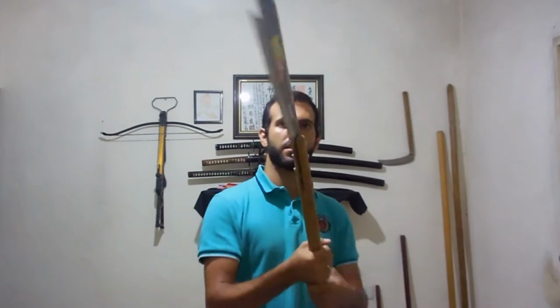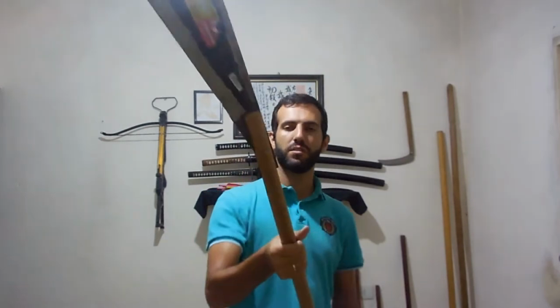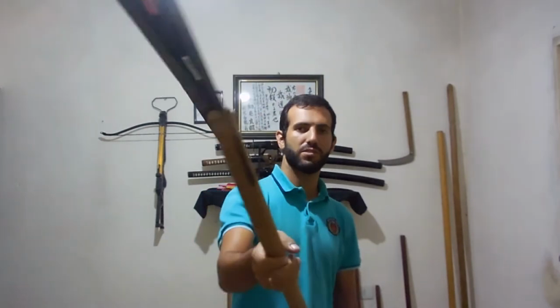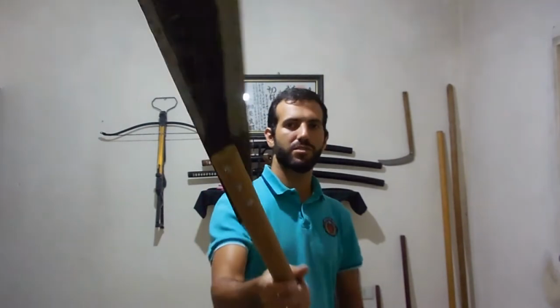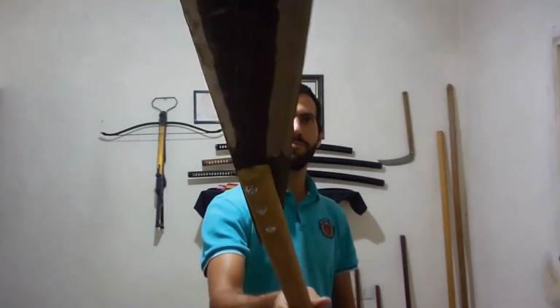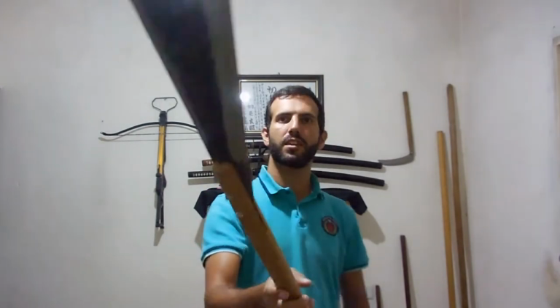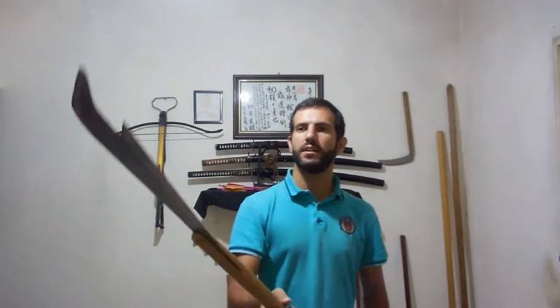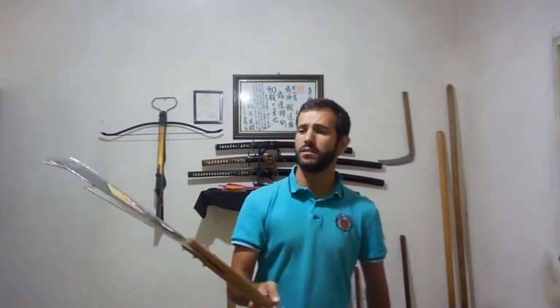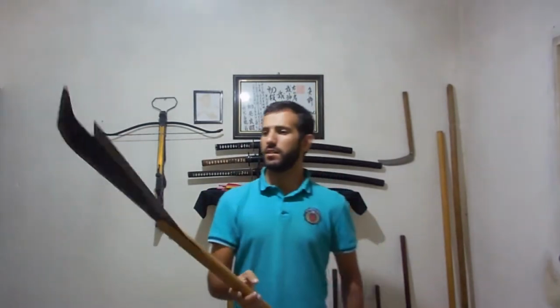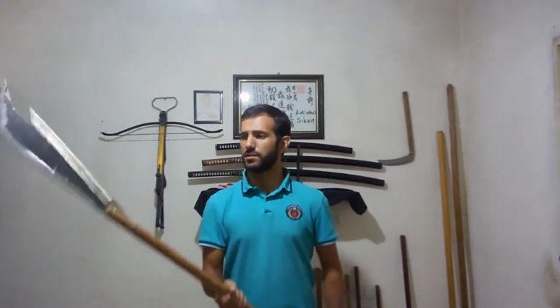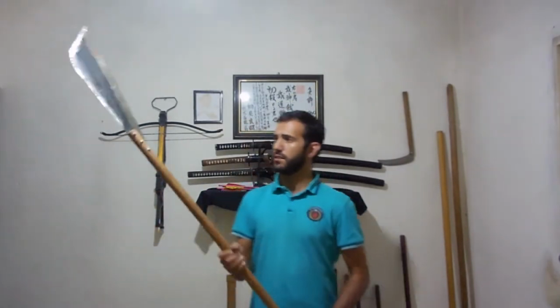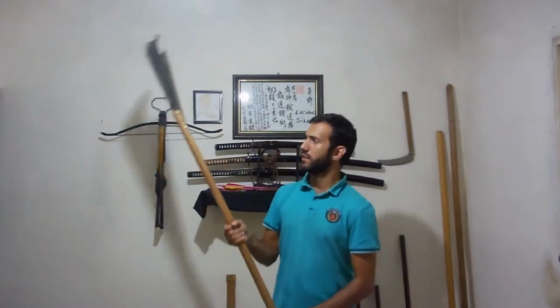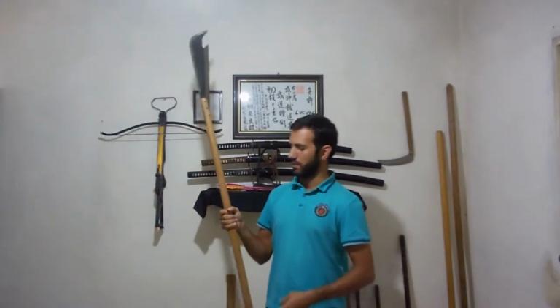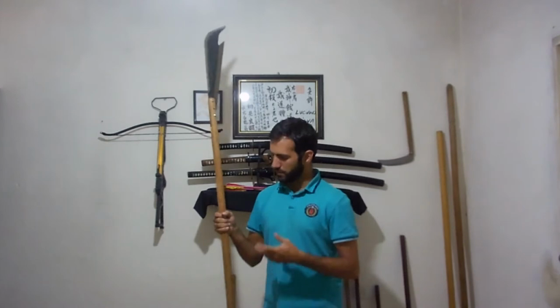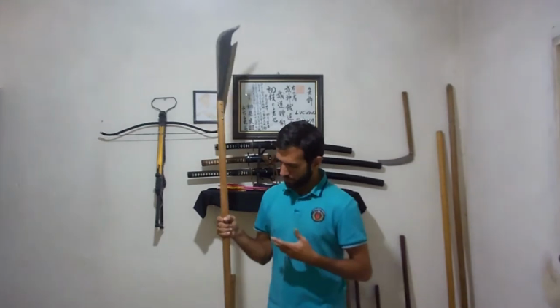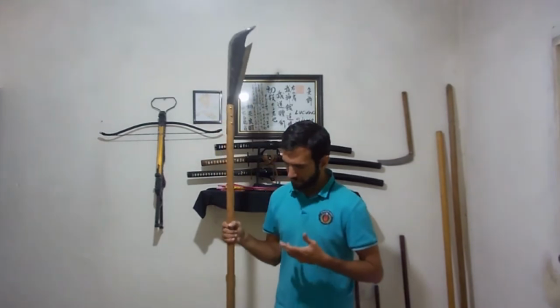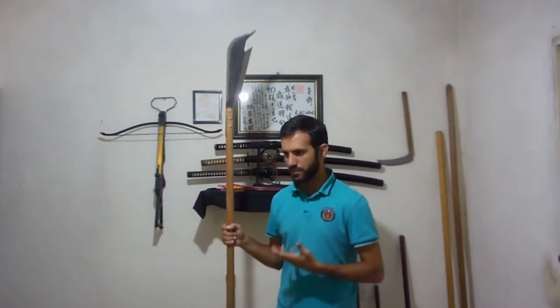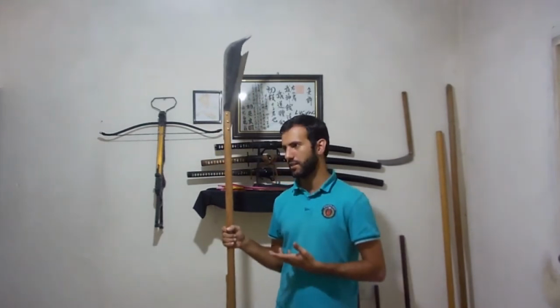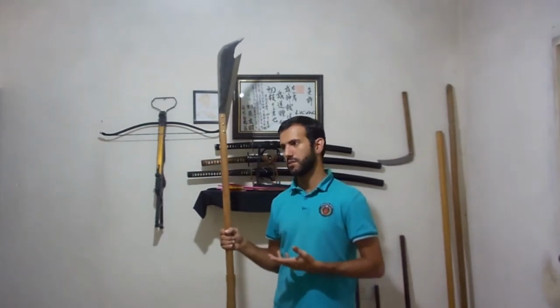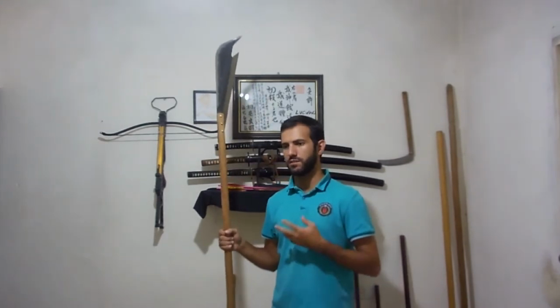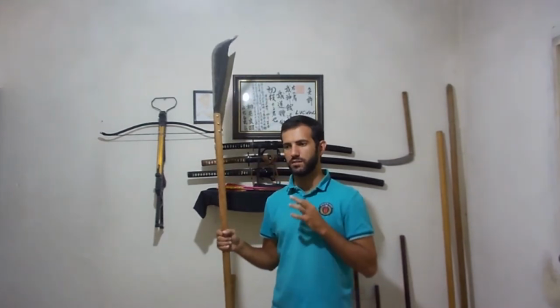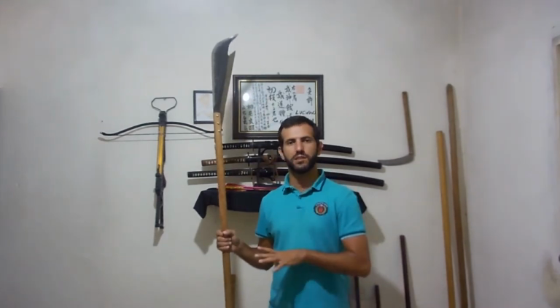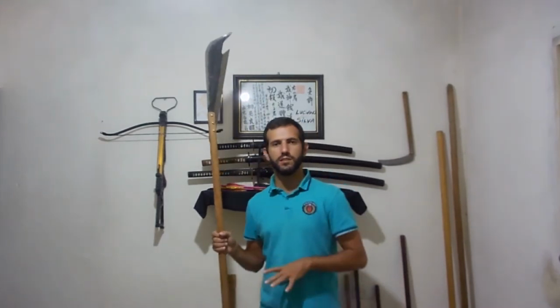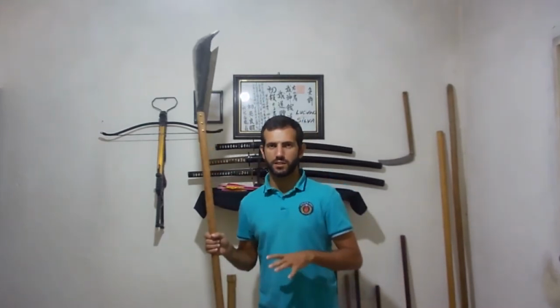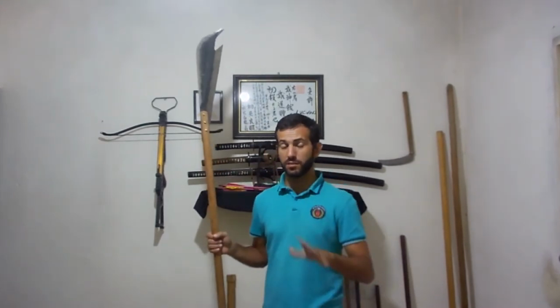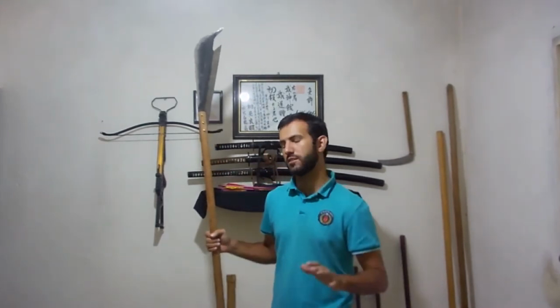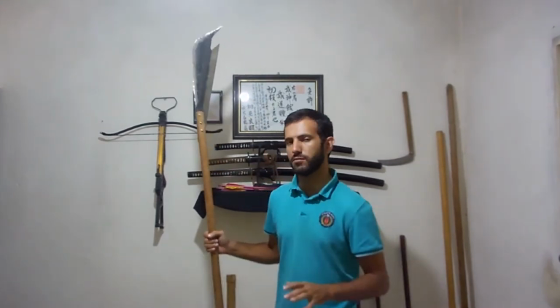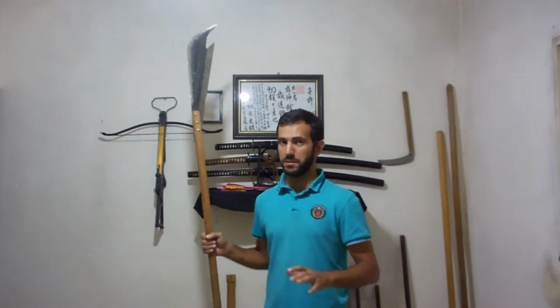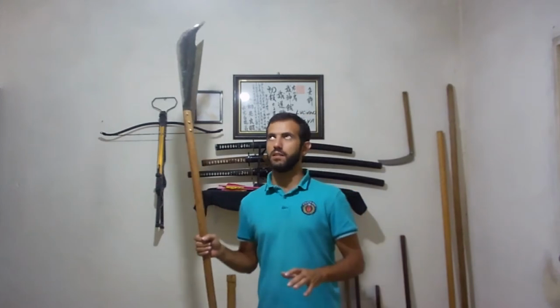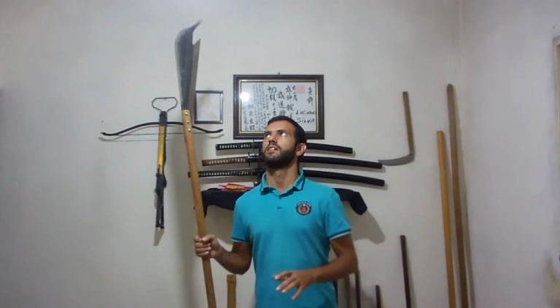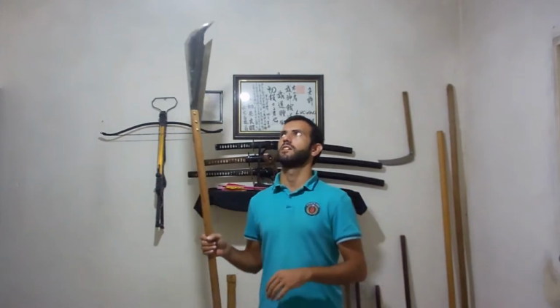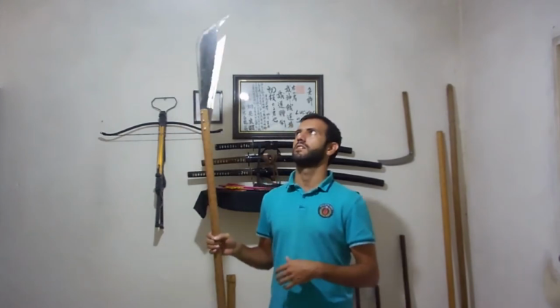Three bolts actually. And as you can see it's not finished yet, but it's already a battle ready weapon.